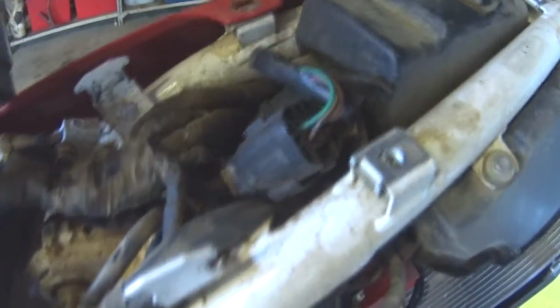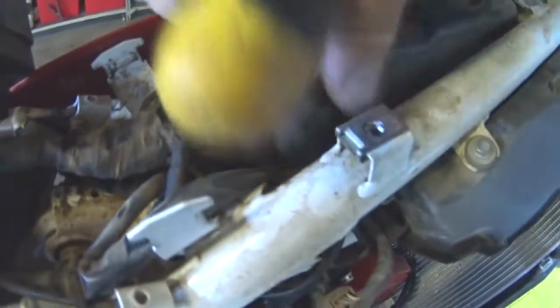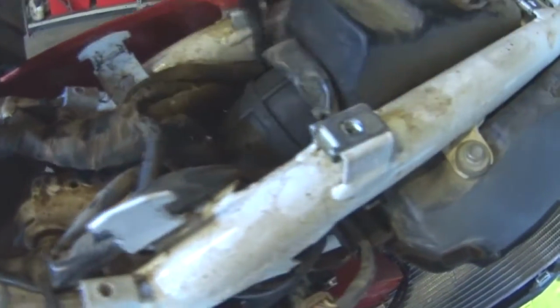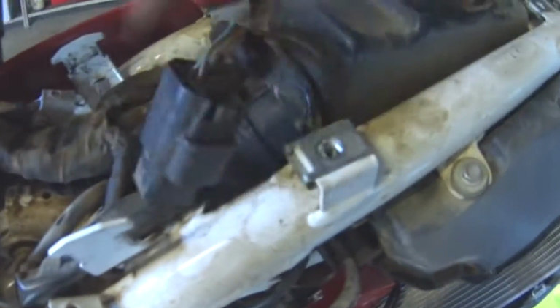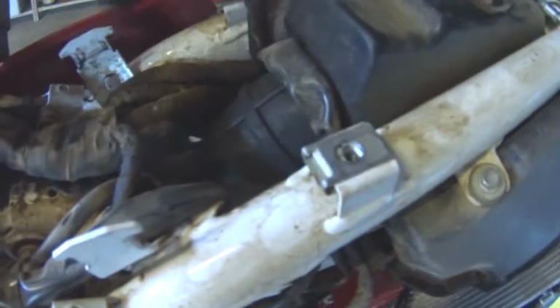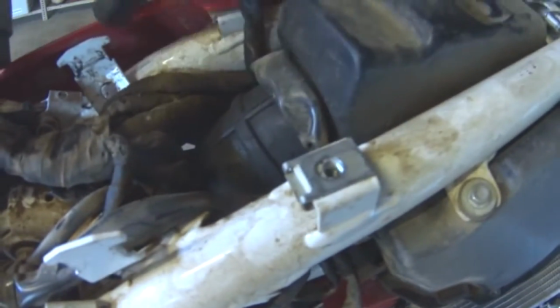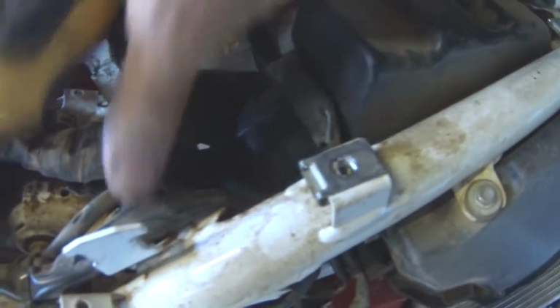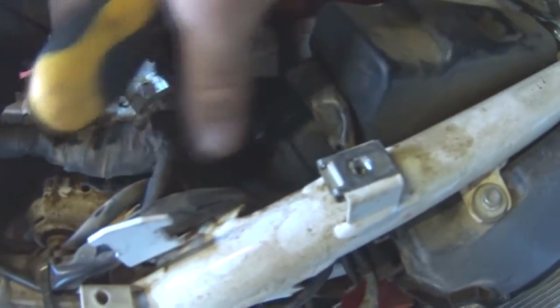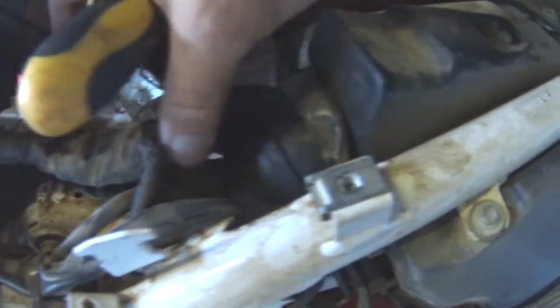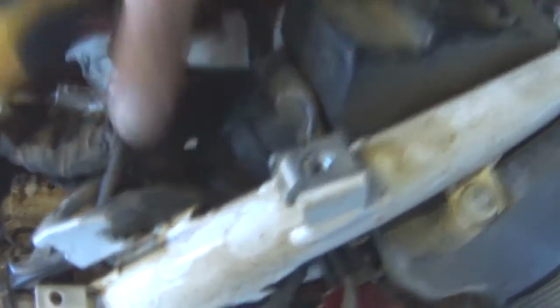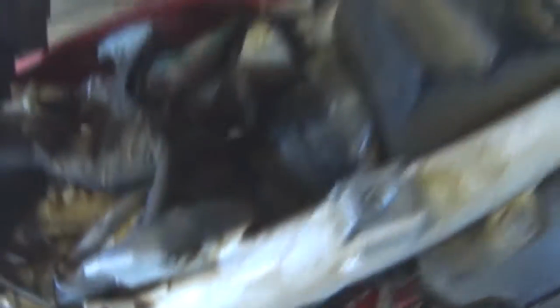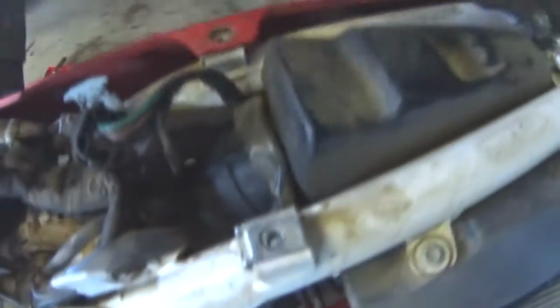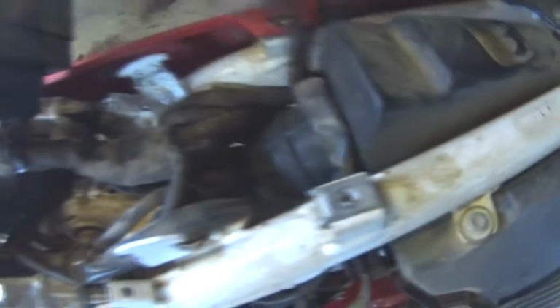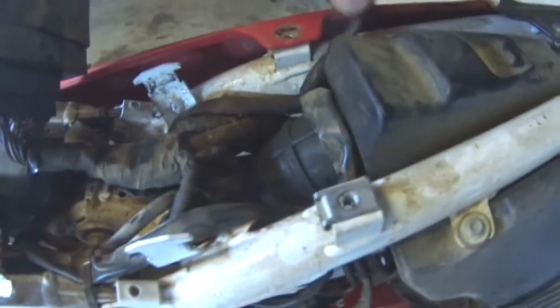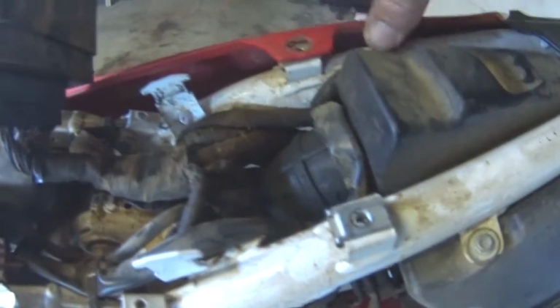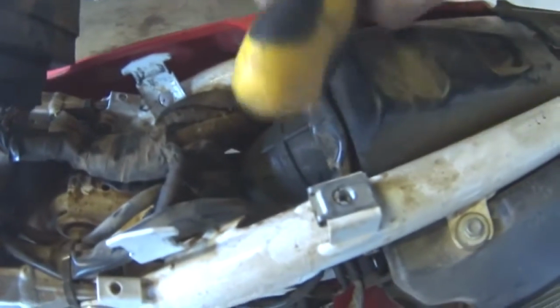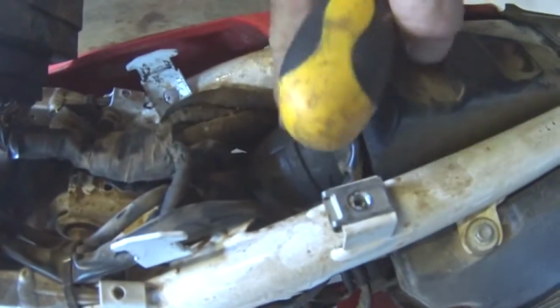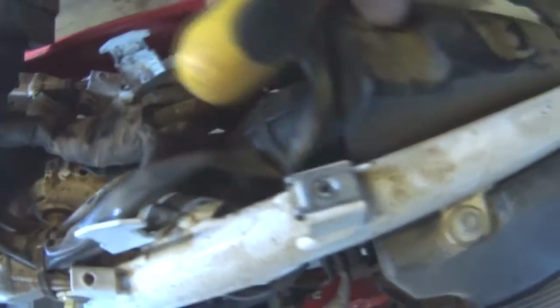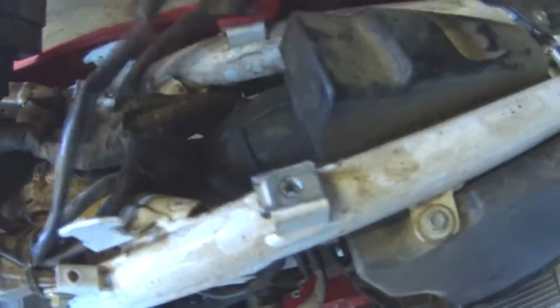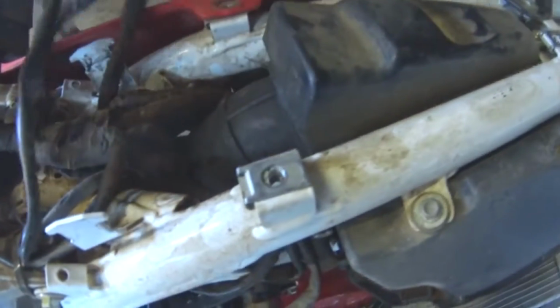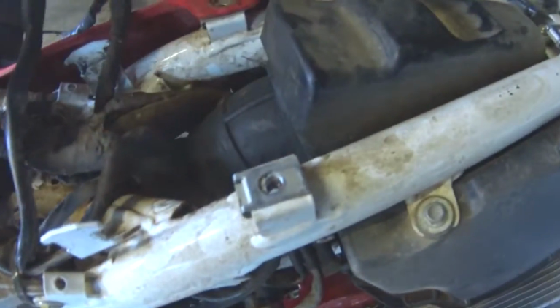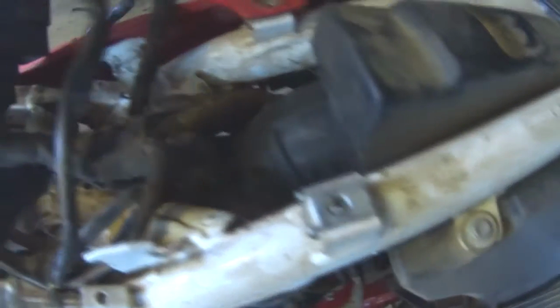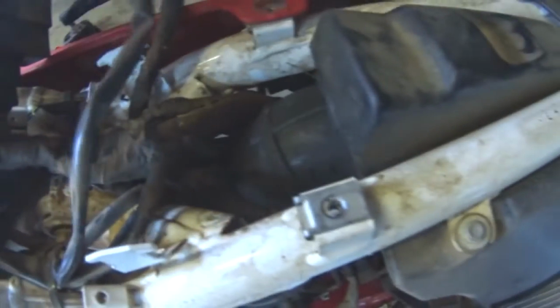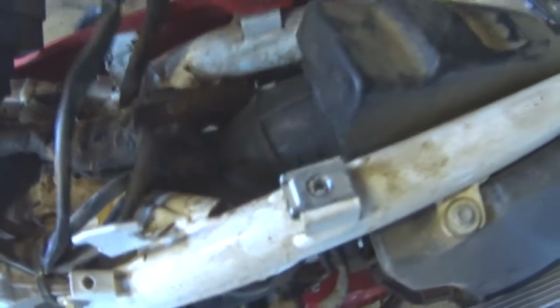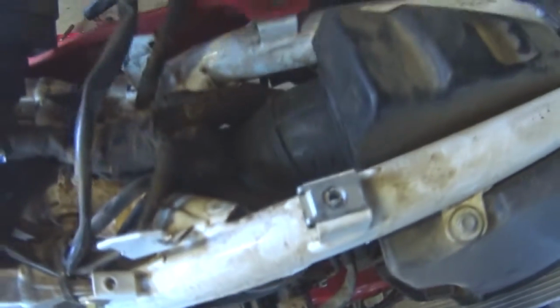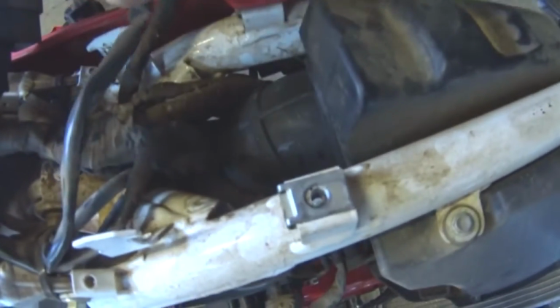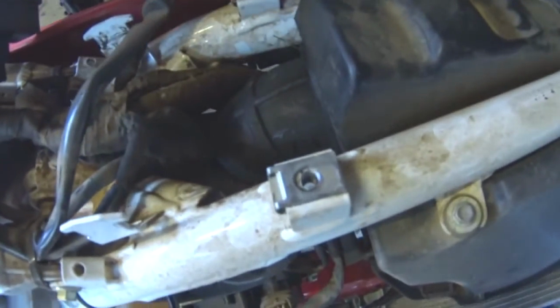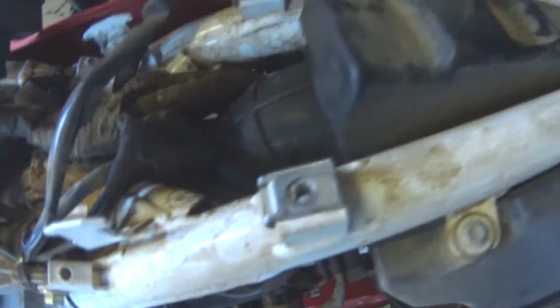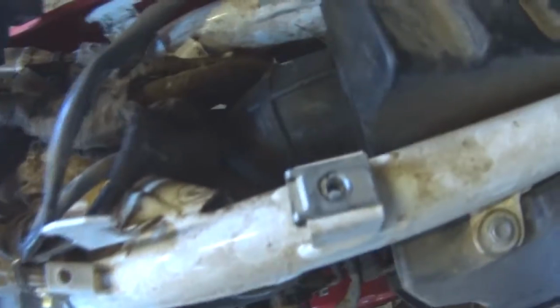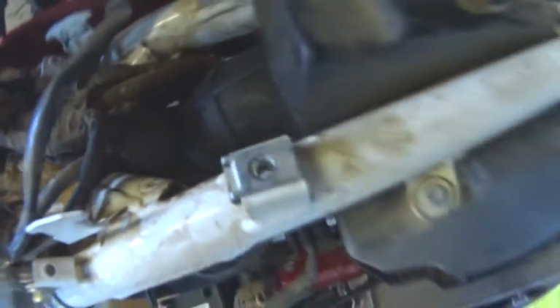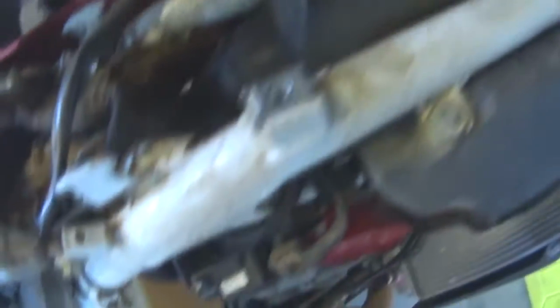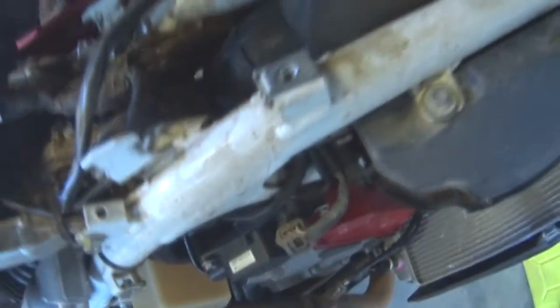We've got all this extra wiring here. It does get a bit tangled when you're fiddling around, but you can get enough of it out of the way to work in the throttle butterfly.